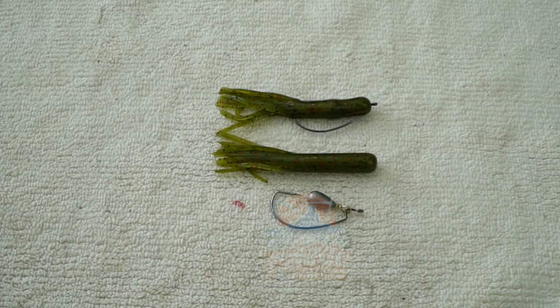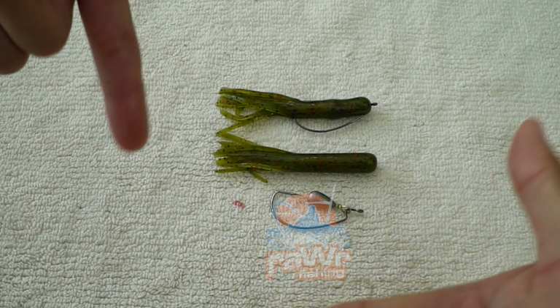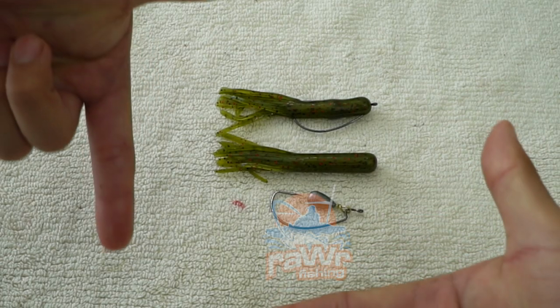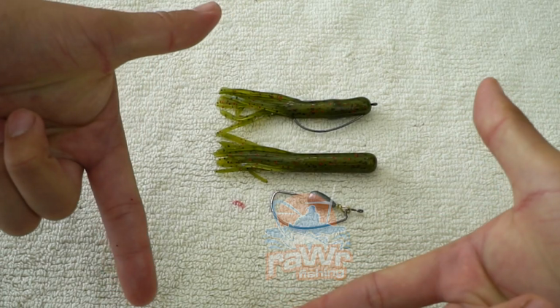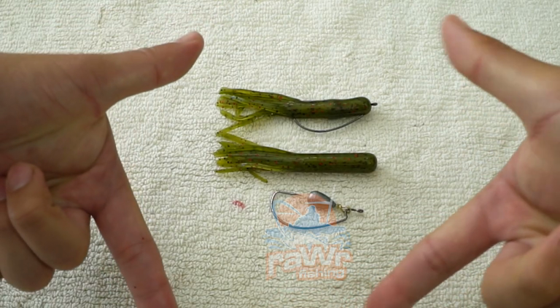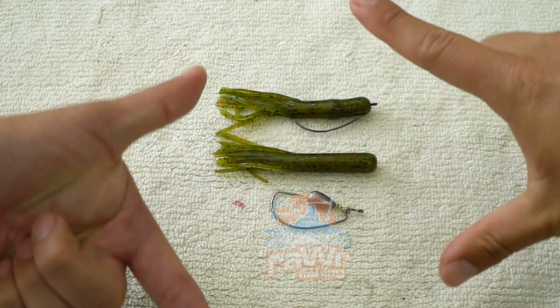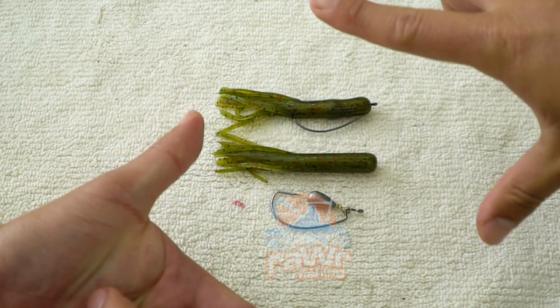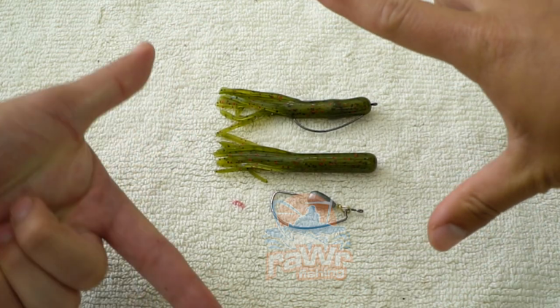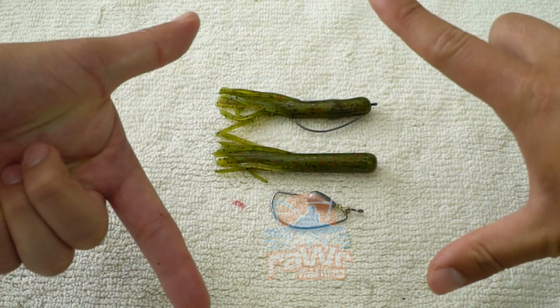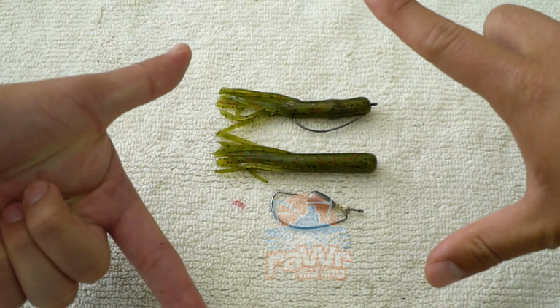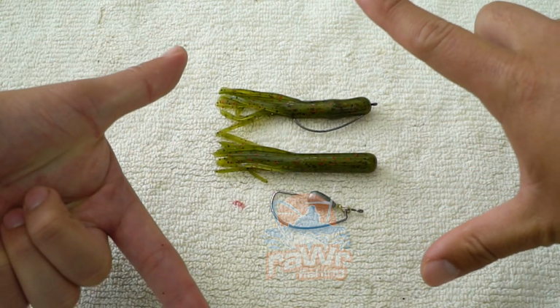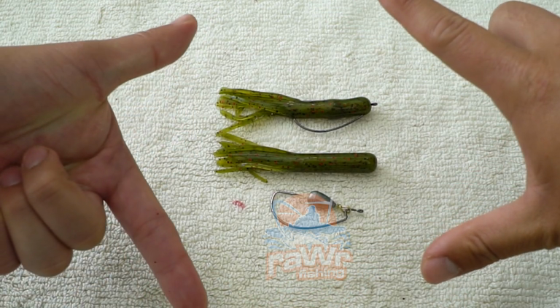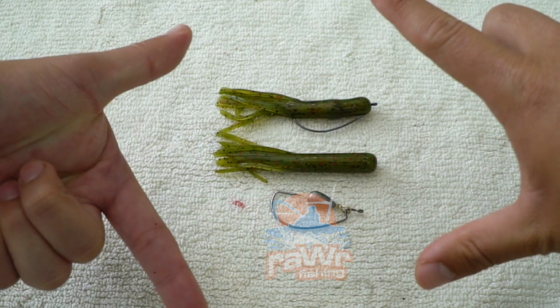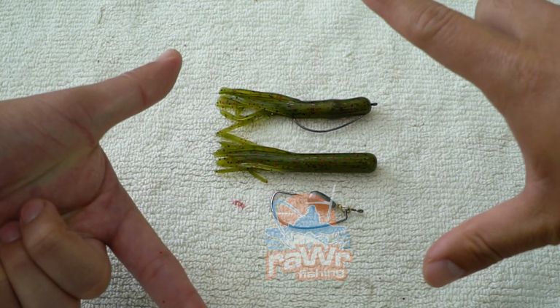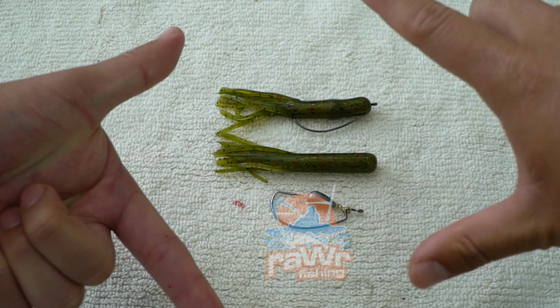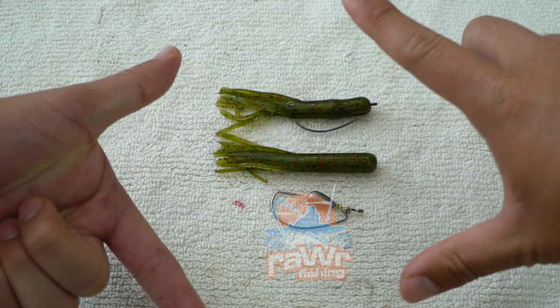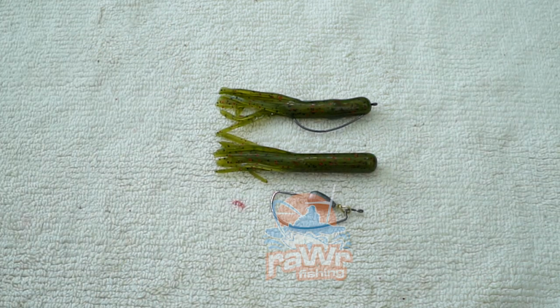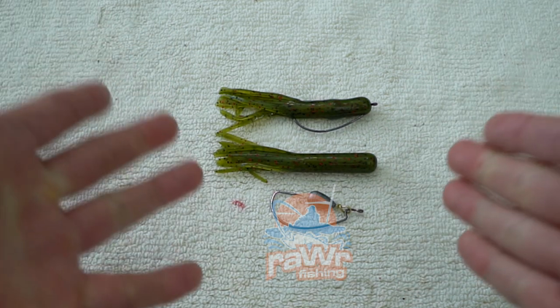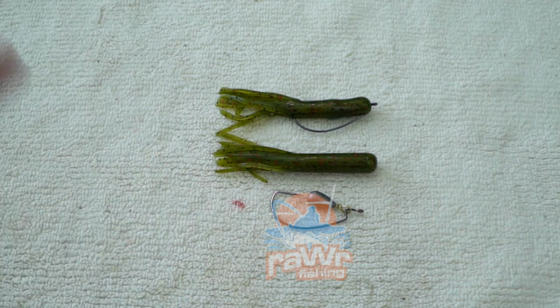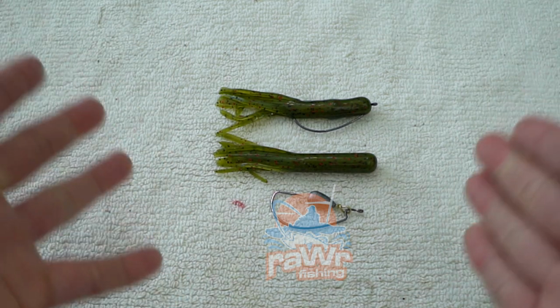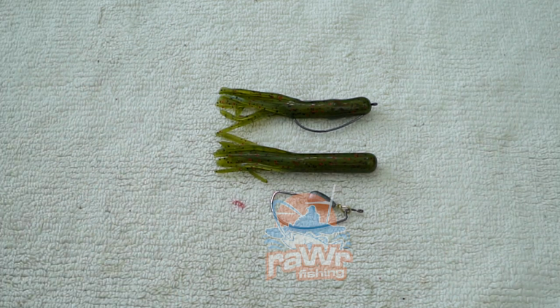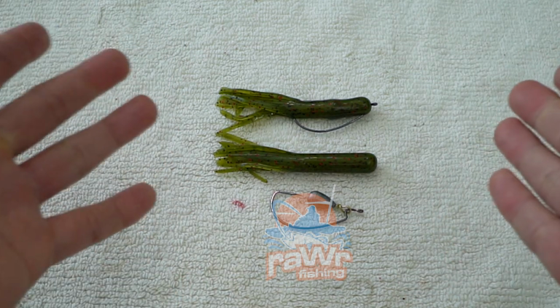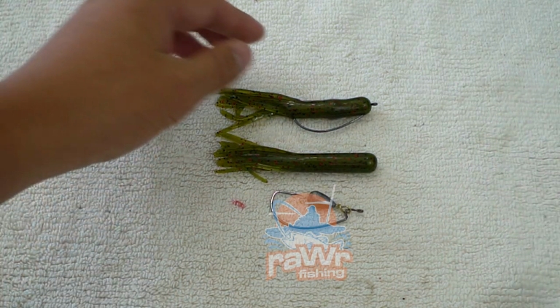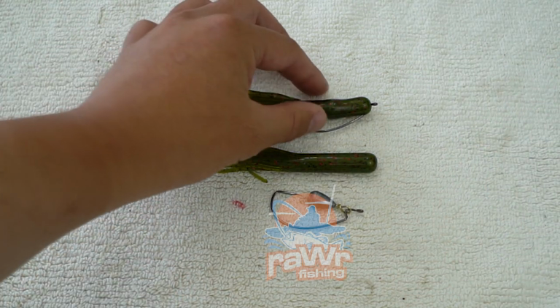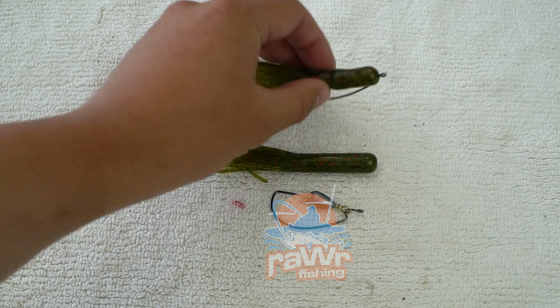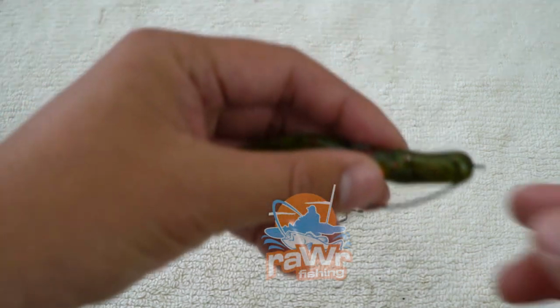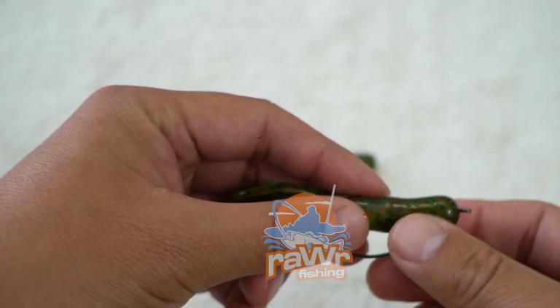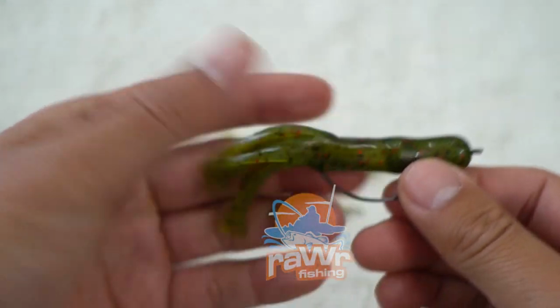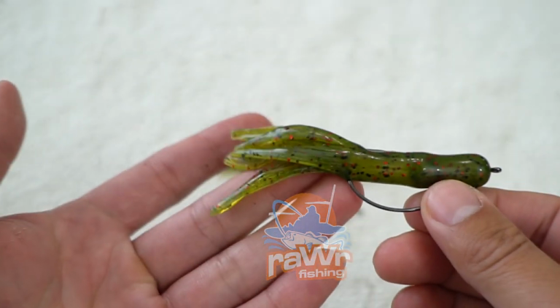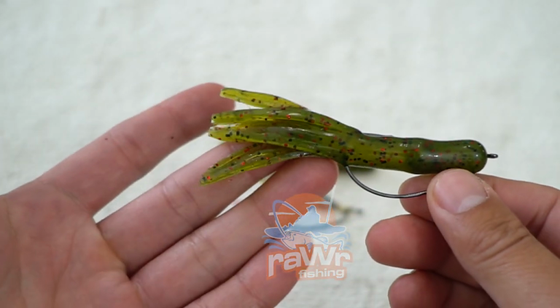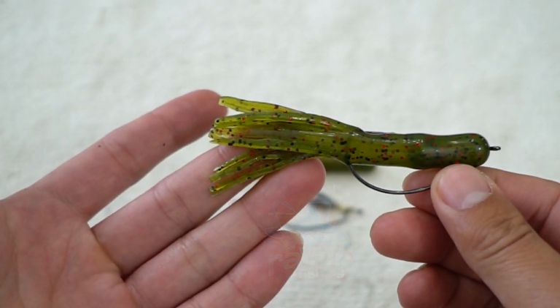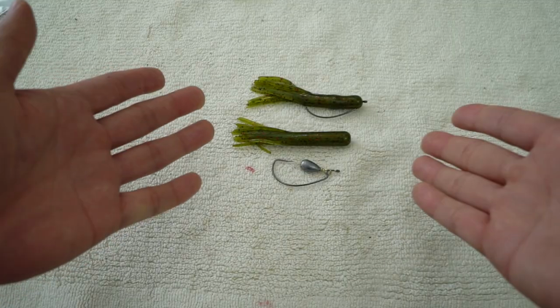All right guys, so I have posted this photo right here on my Instagram page — I reposted it from BassResource.com — and a lot of people have asked me: how can I rig up my tube baits without using a tube jig head? In this video, I'm going to show you exactly what you need.